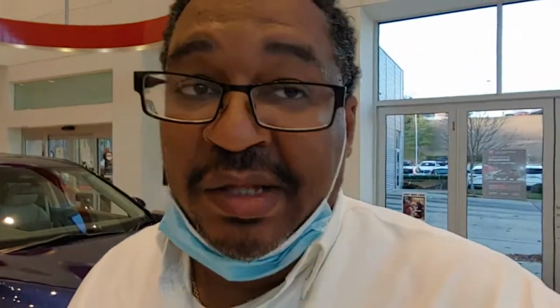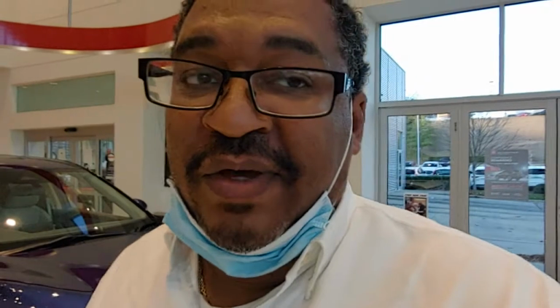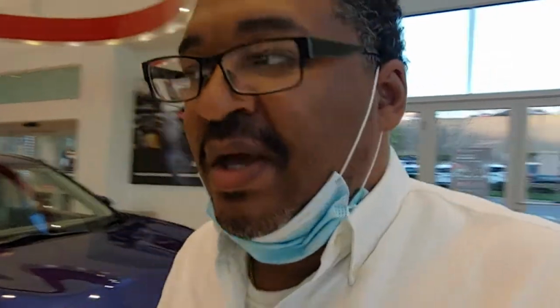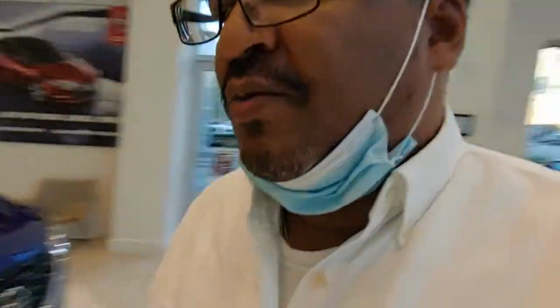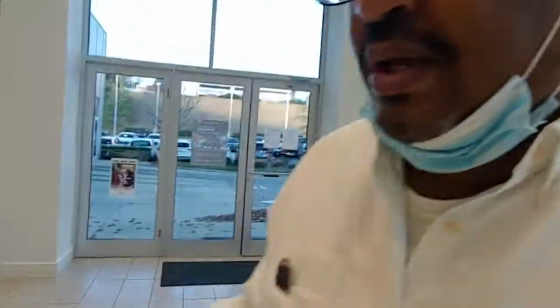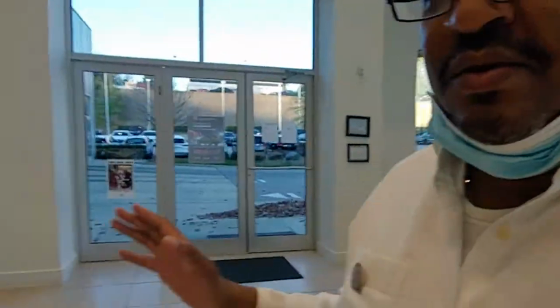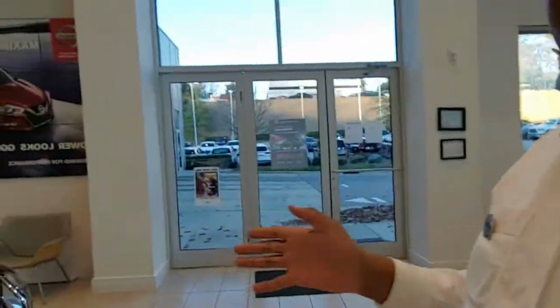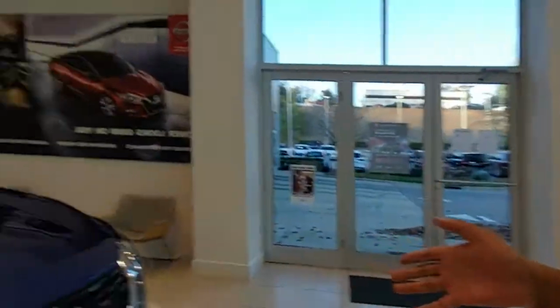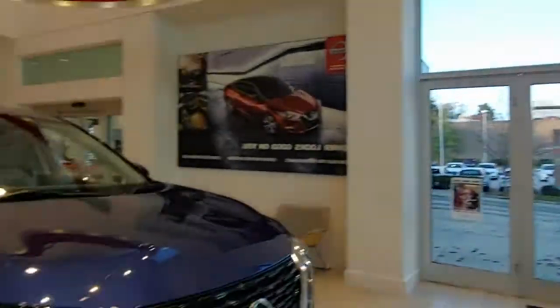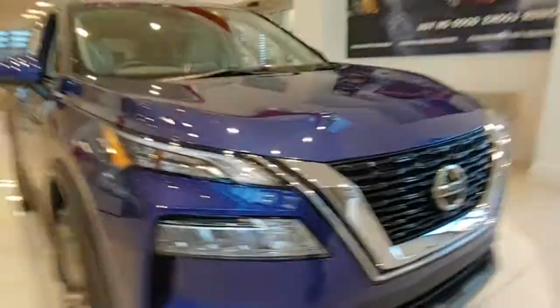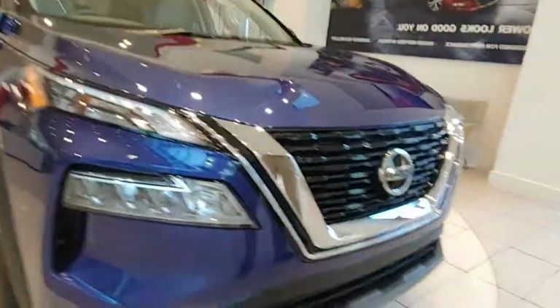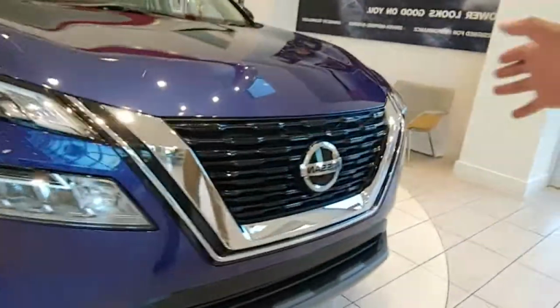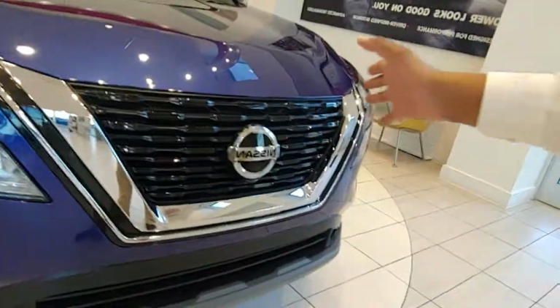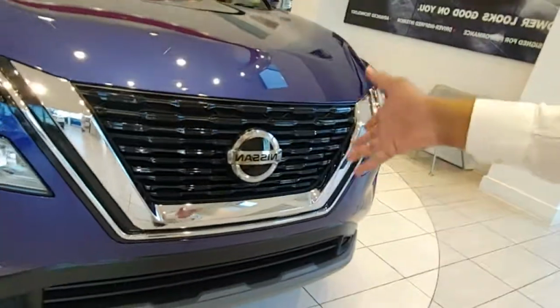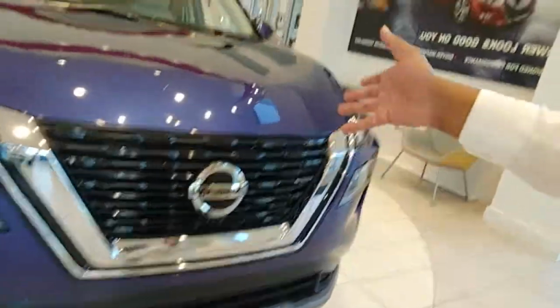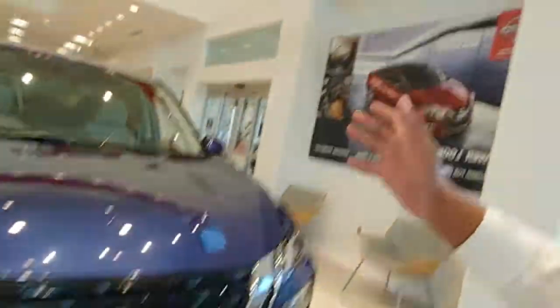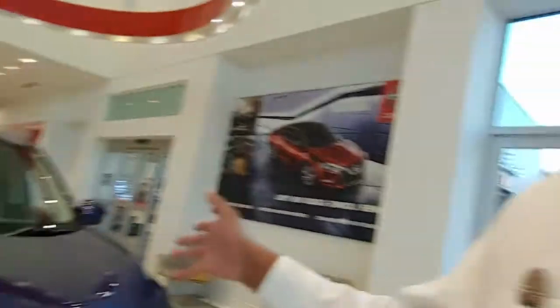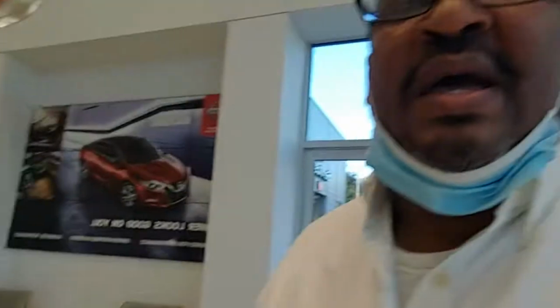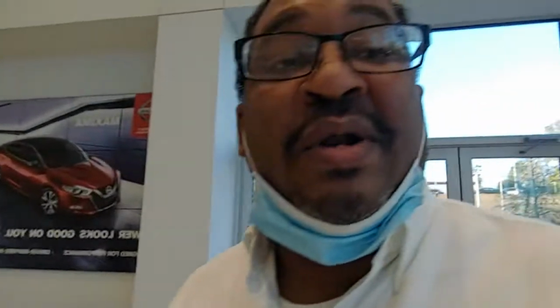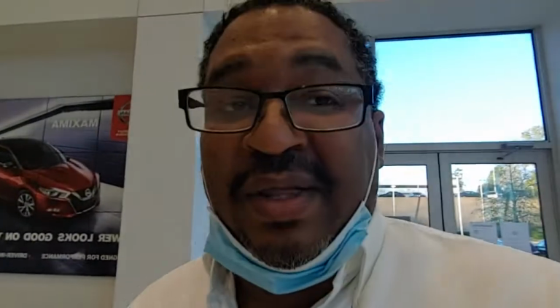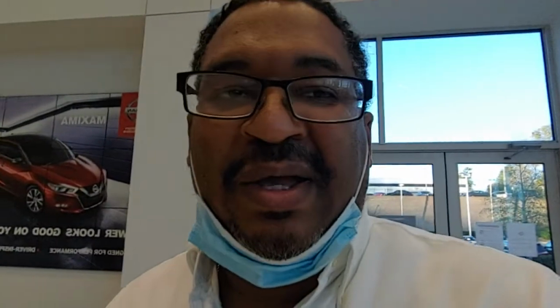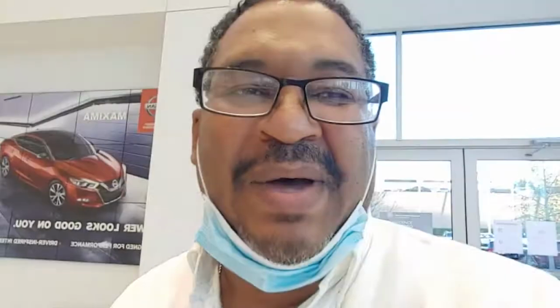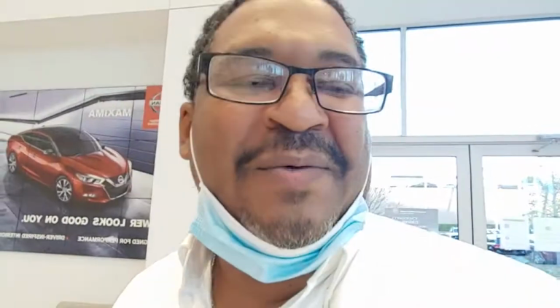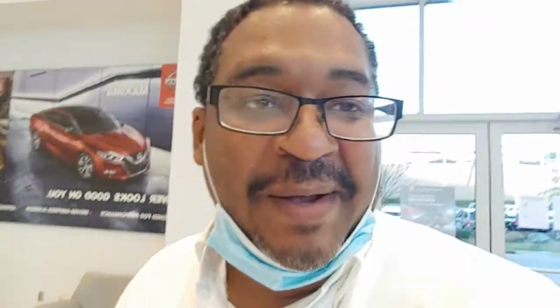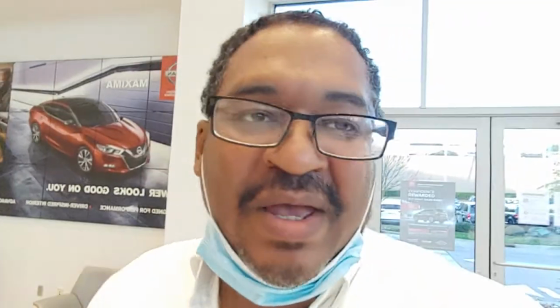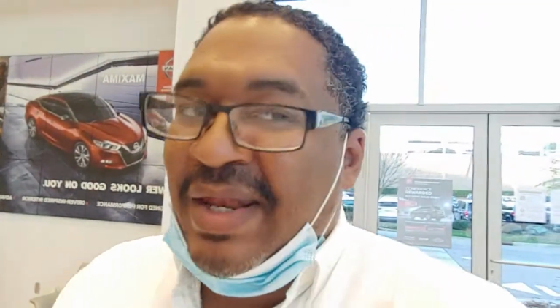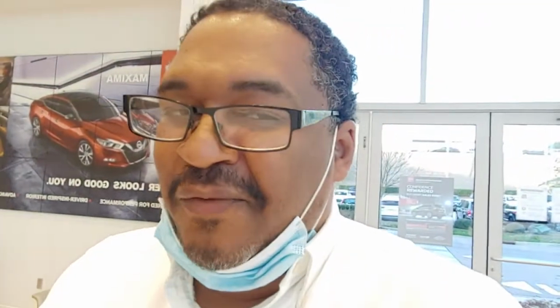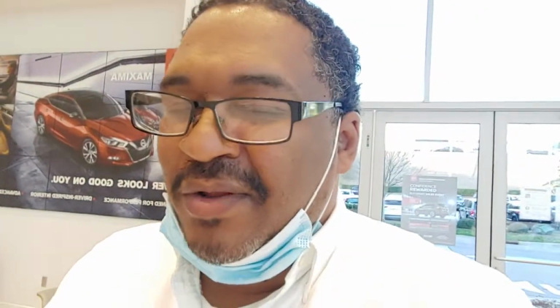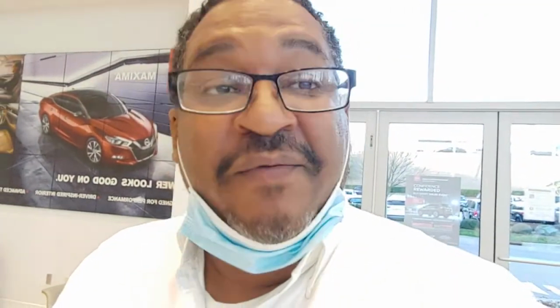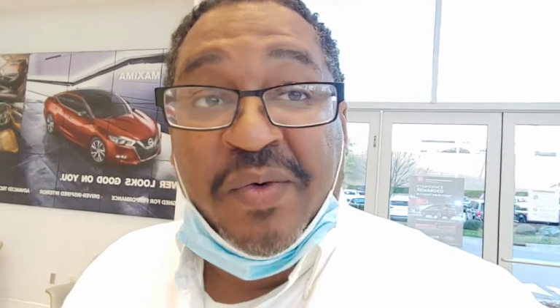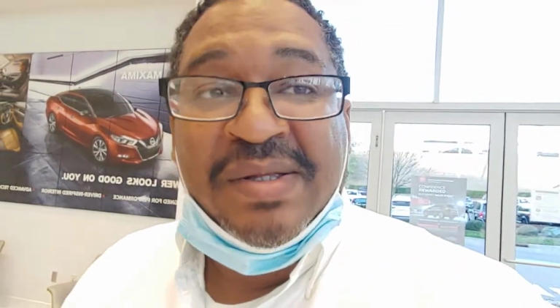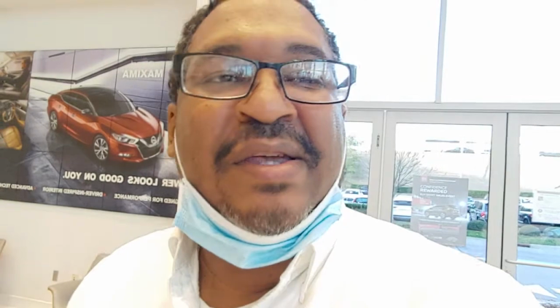The Rogue is a great choice because it's got a lot of features in place in order to give you that great gas mileage. Alright, if you have any further questions, just give me a call.